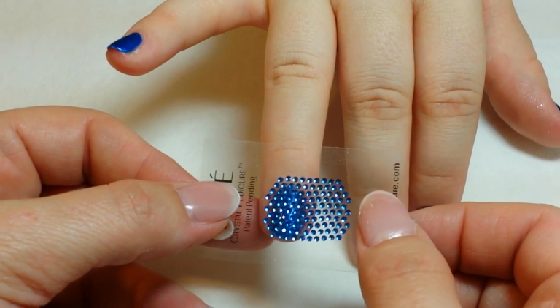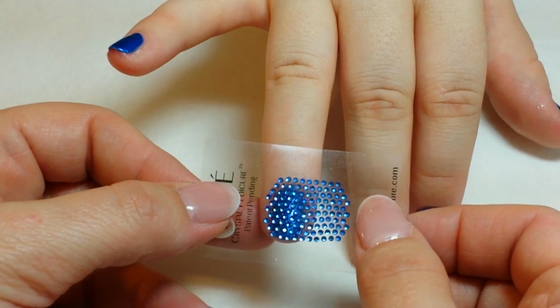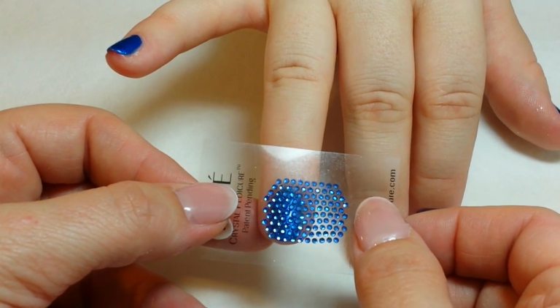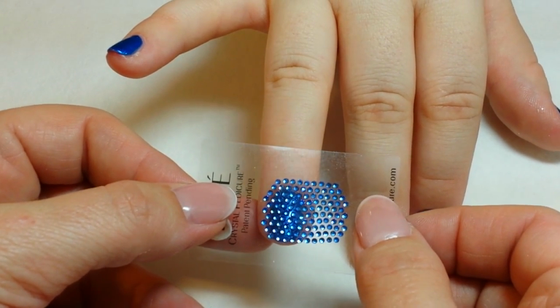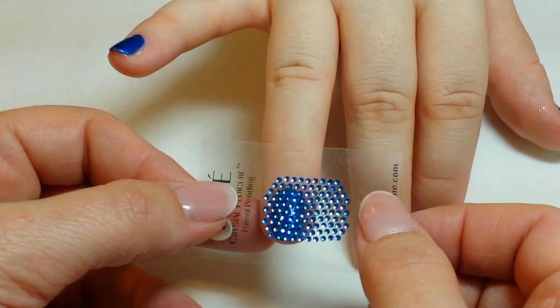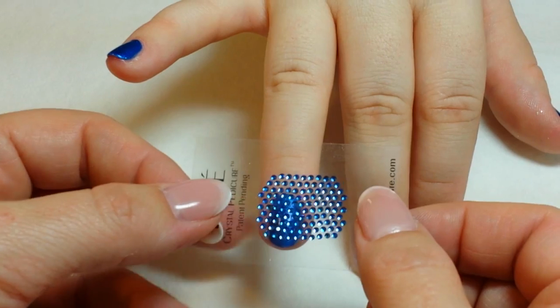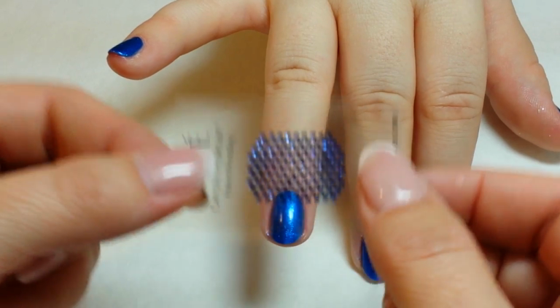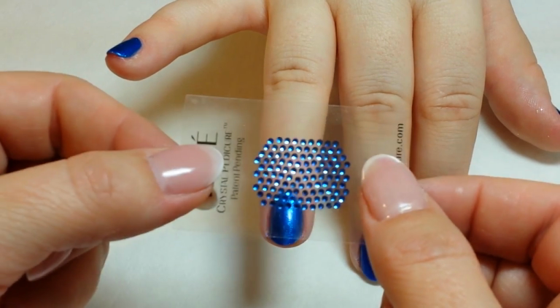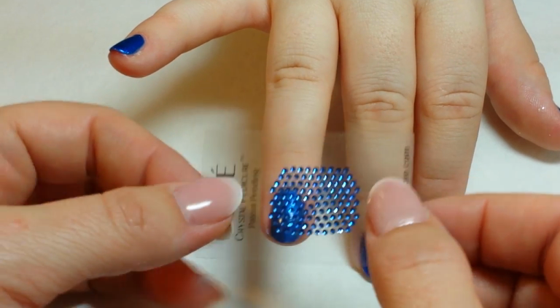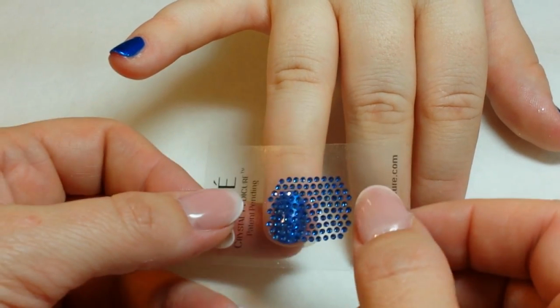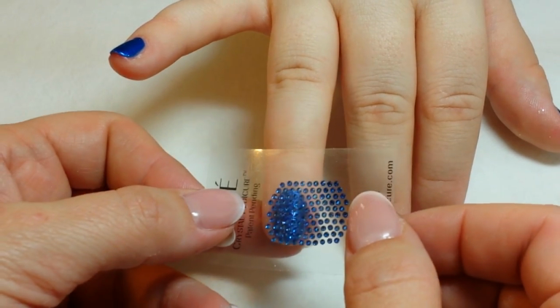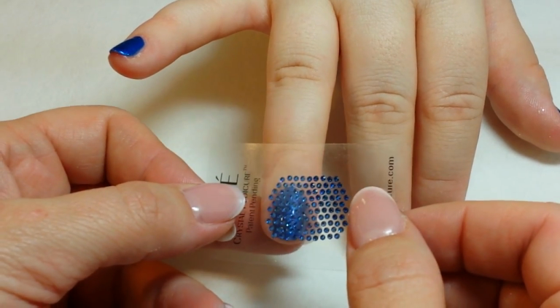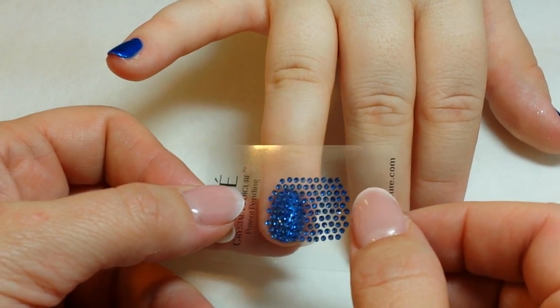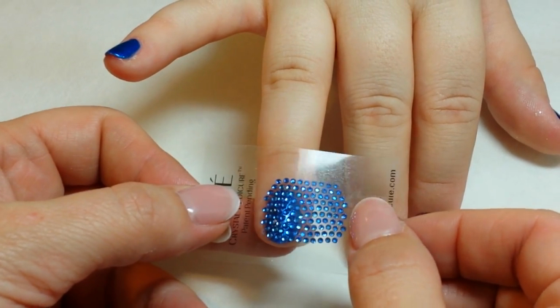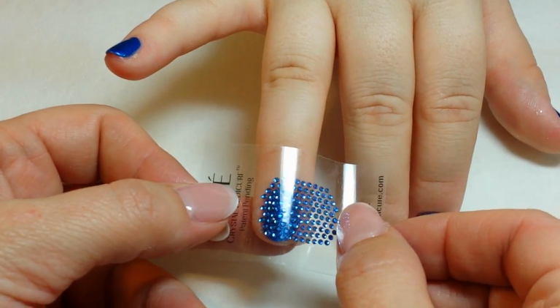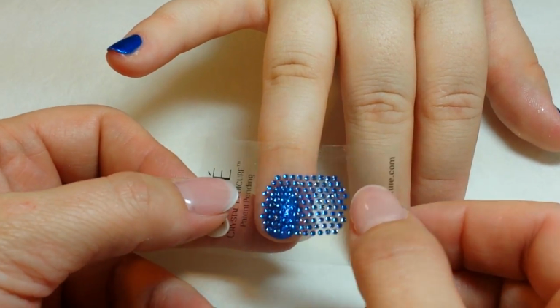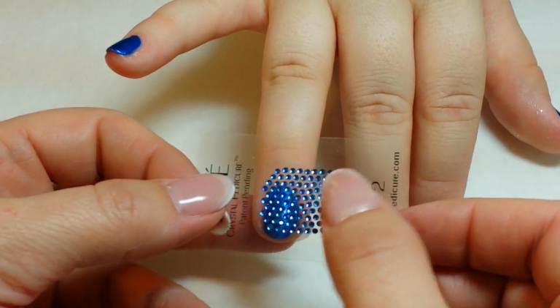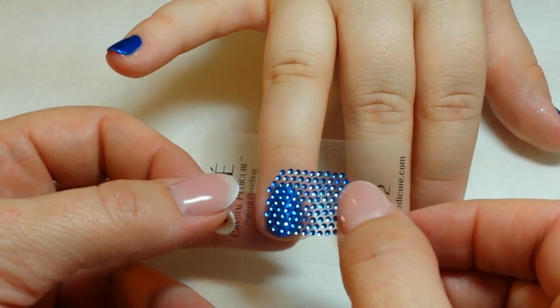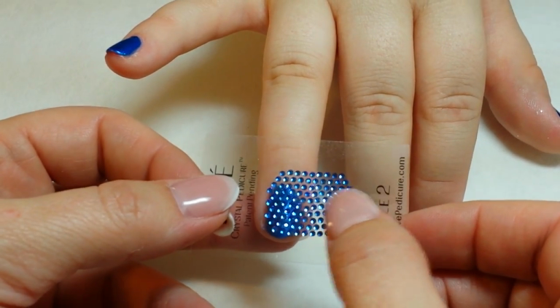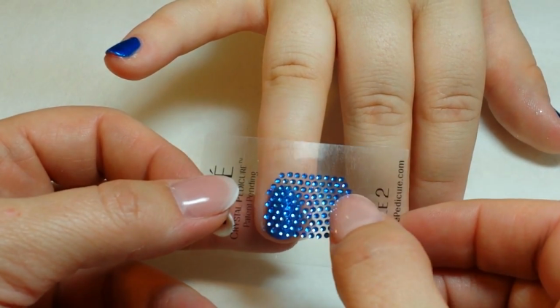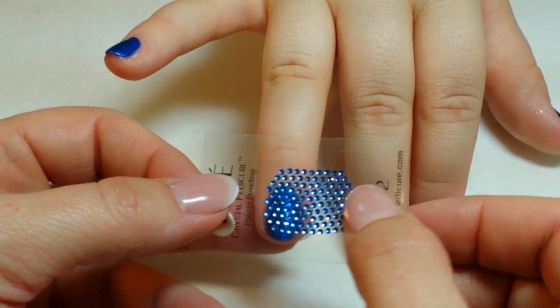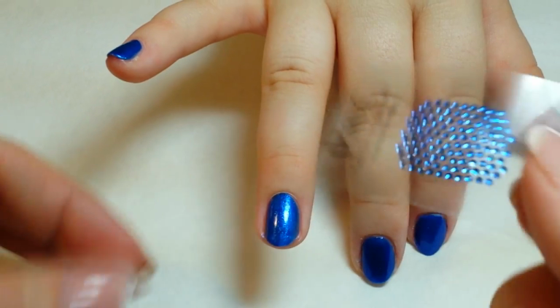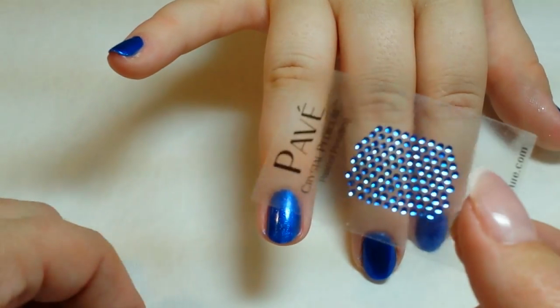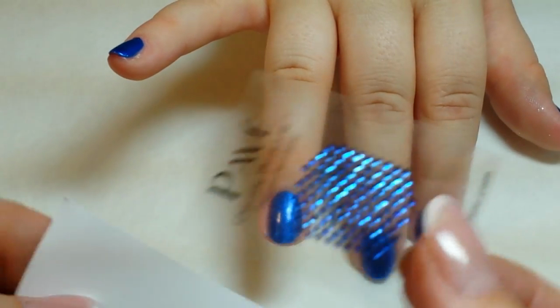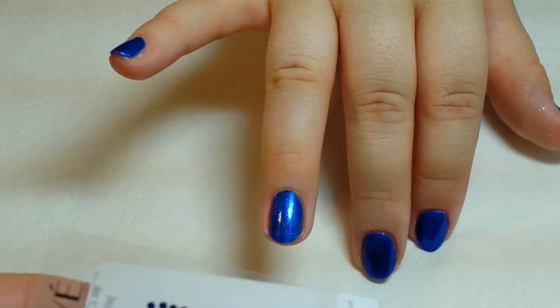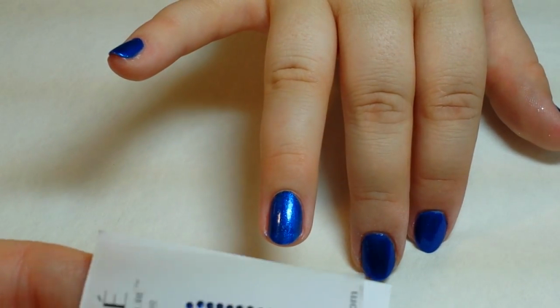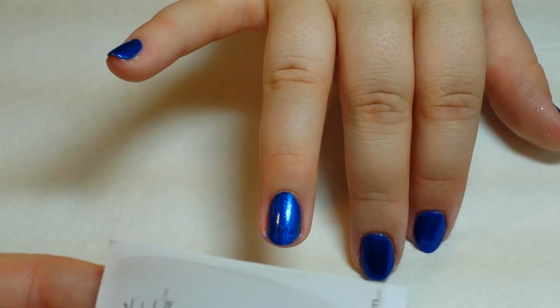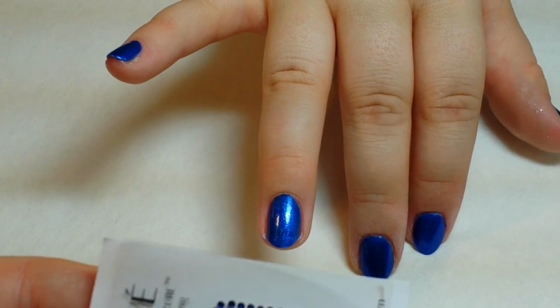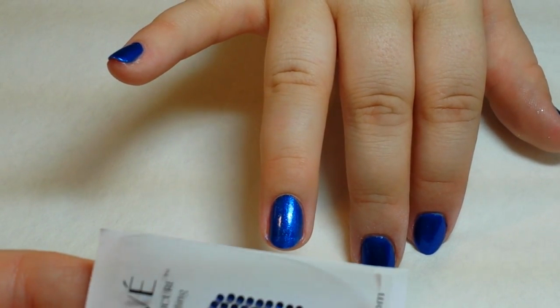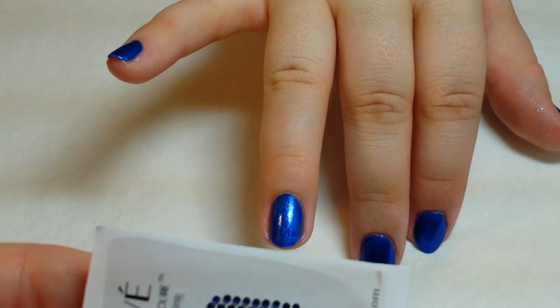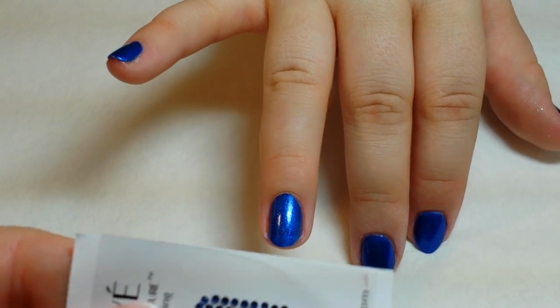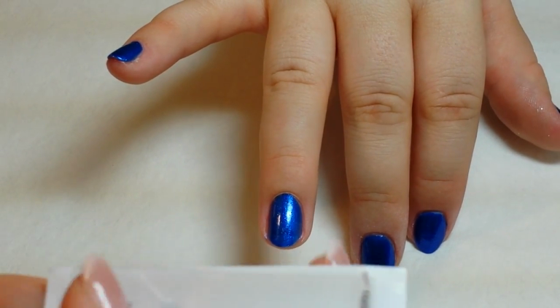I'm just going to do a dry run making sure I have the proper application. Most of the time you can get two nails out of one applique — if you start at the edge and go over, you can see there are plenty of stones left on the toe design for two fingernails.